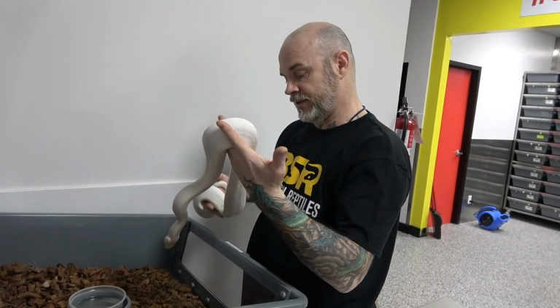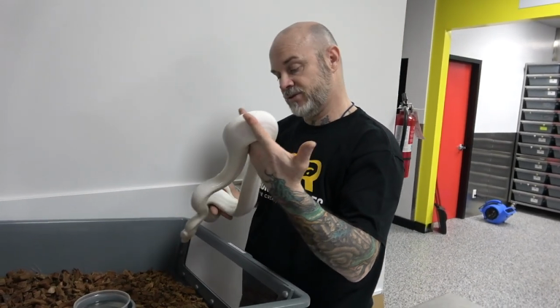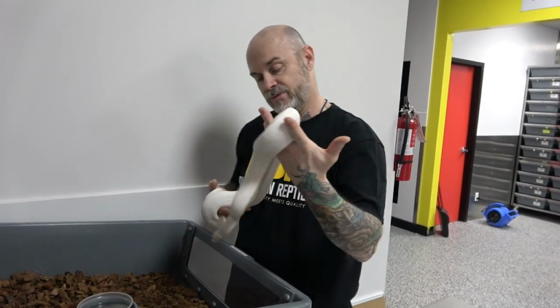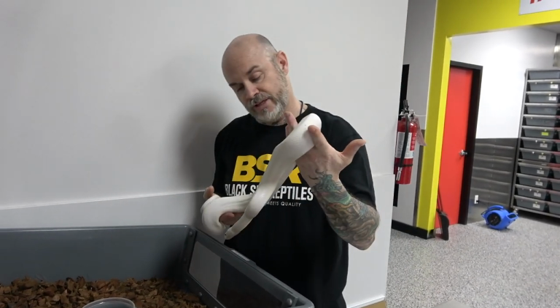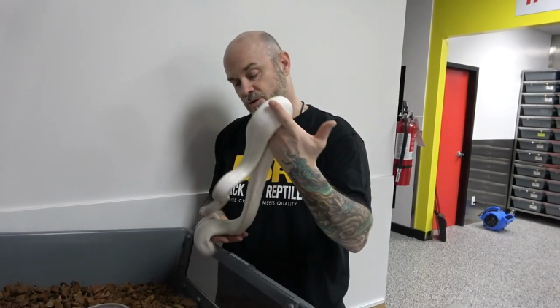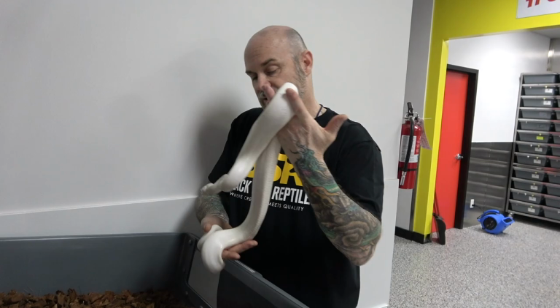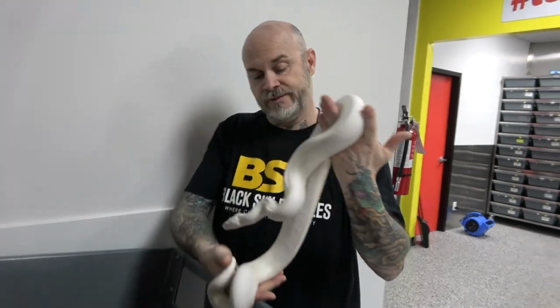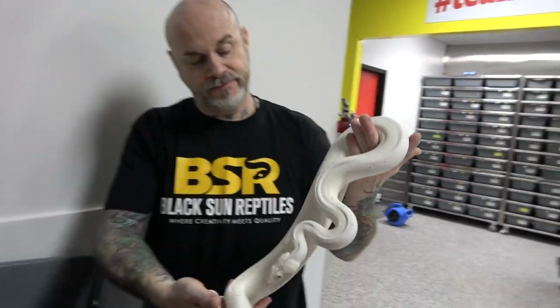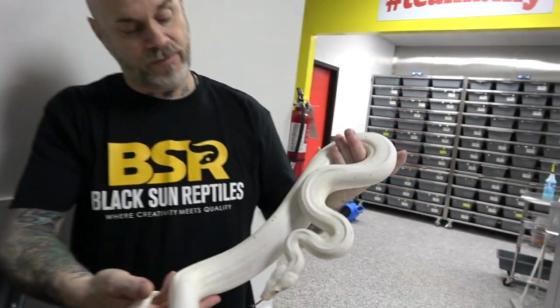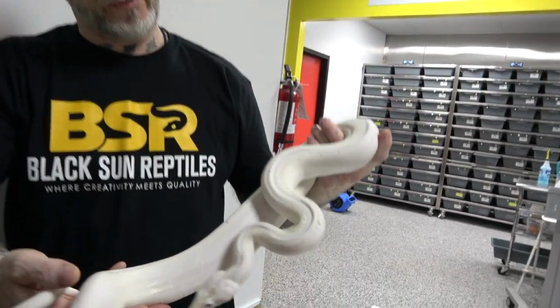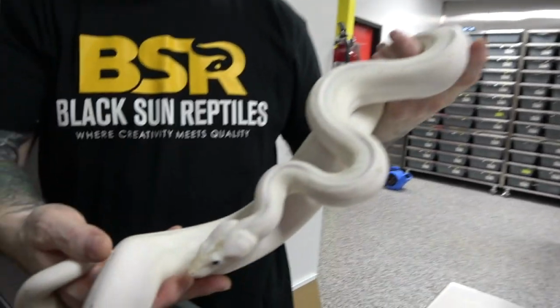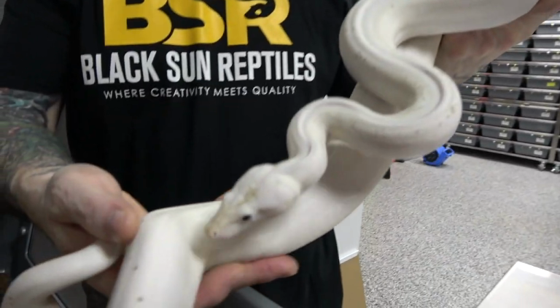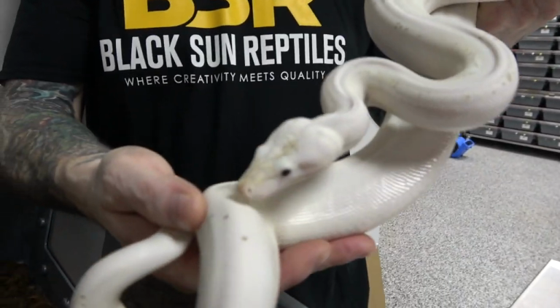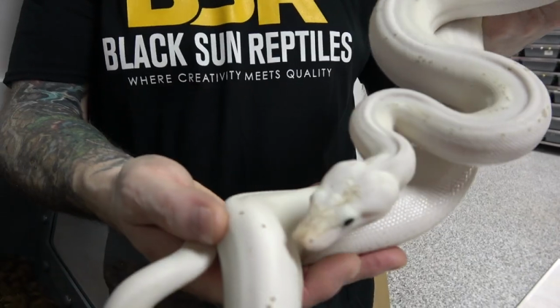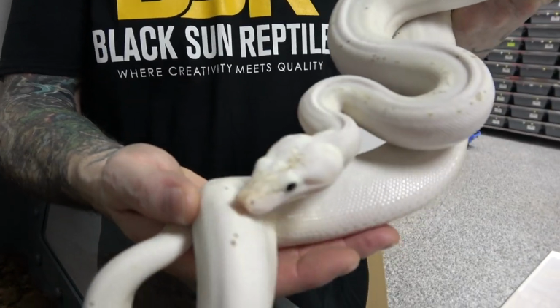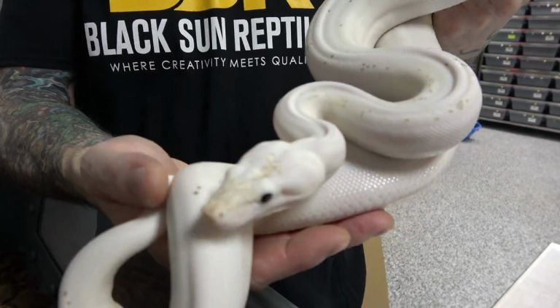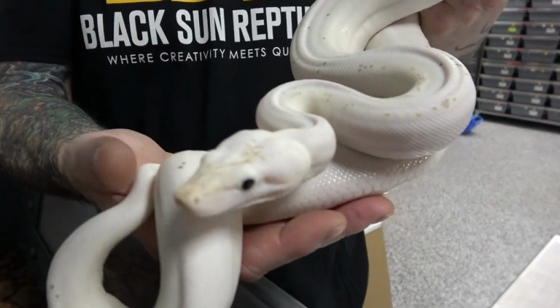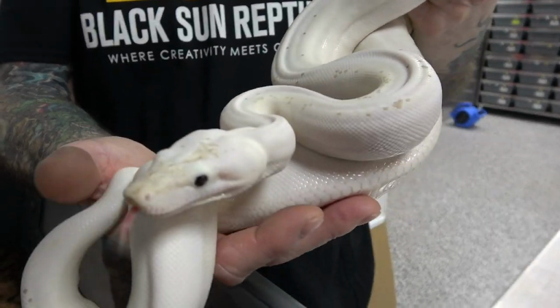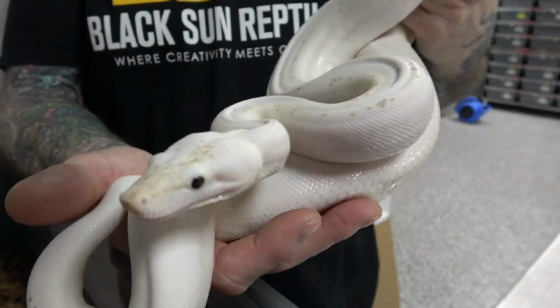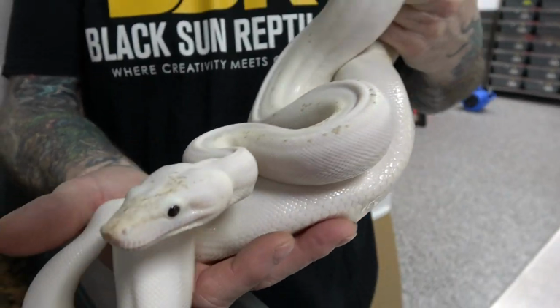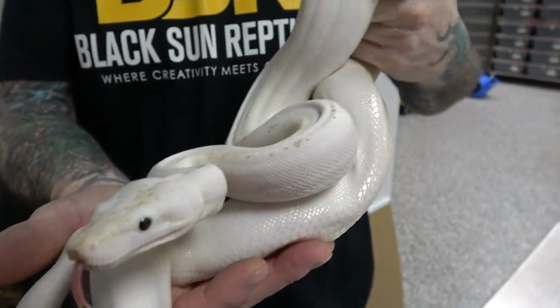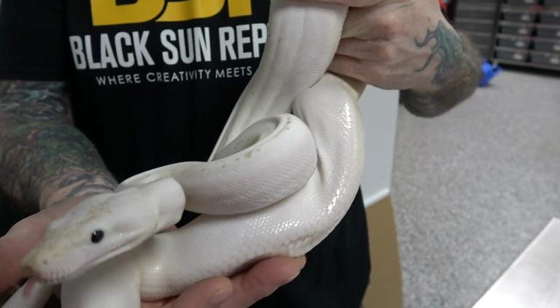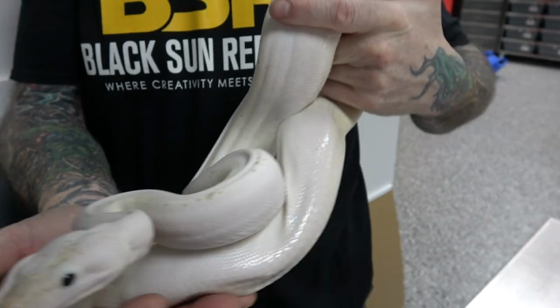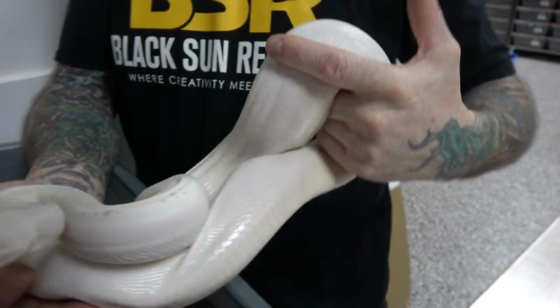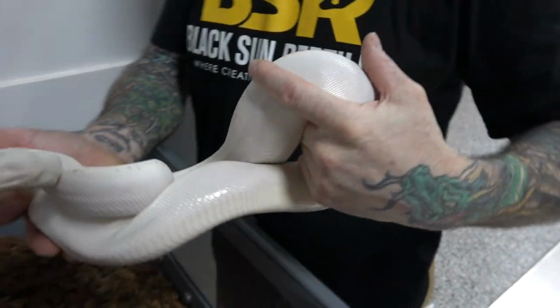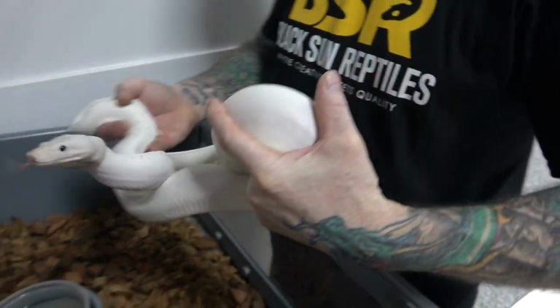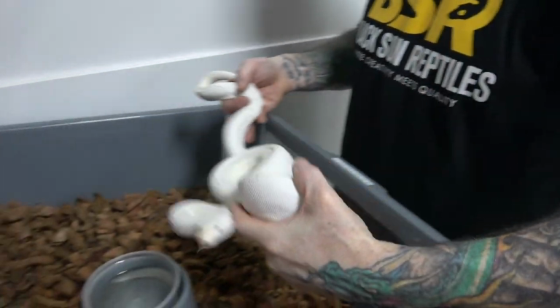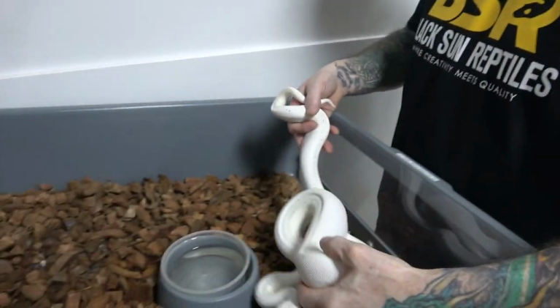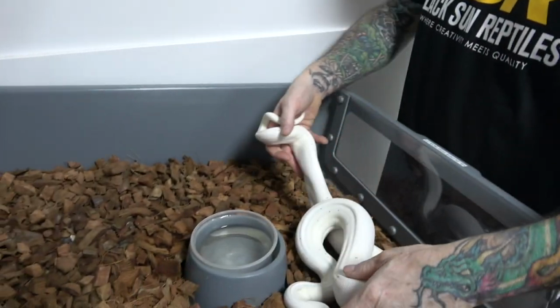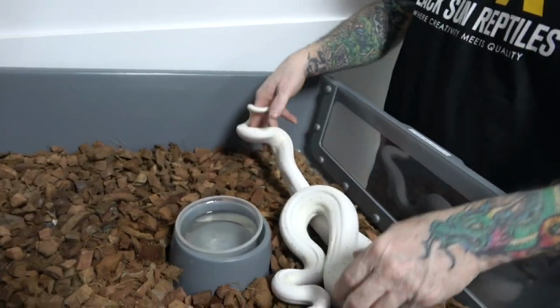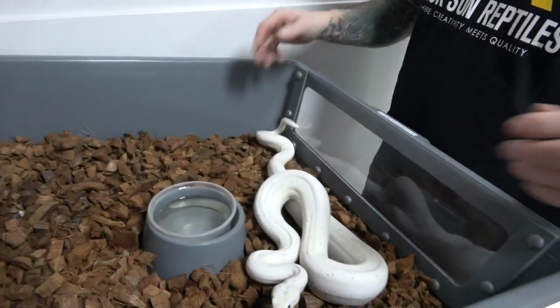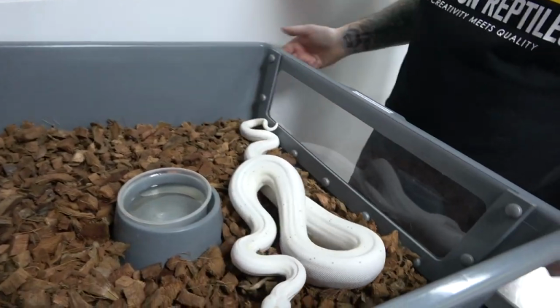Really cool — all white with a little bit of freckles on her. They've come in as she's been growing.